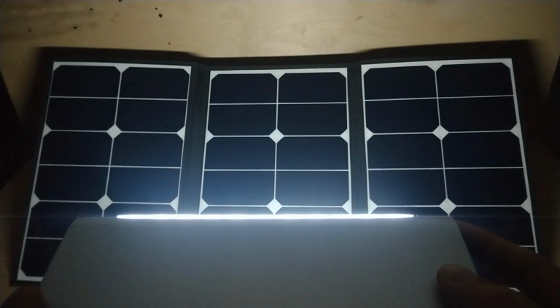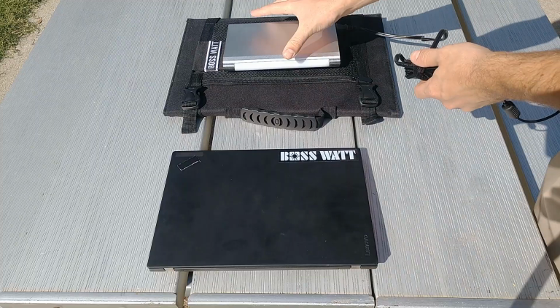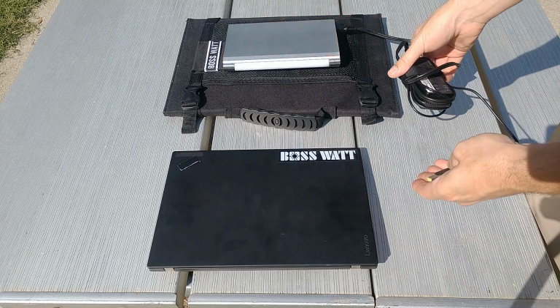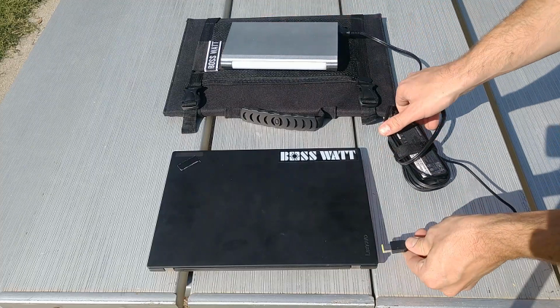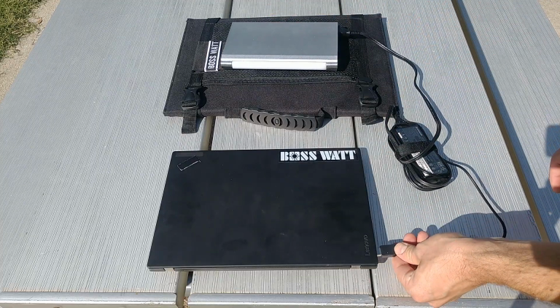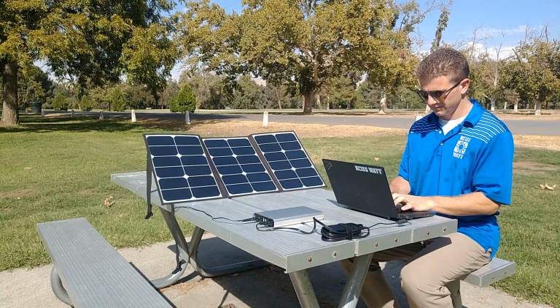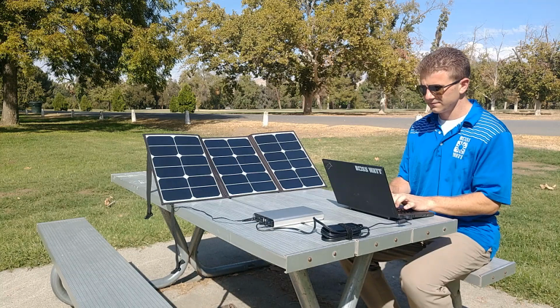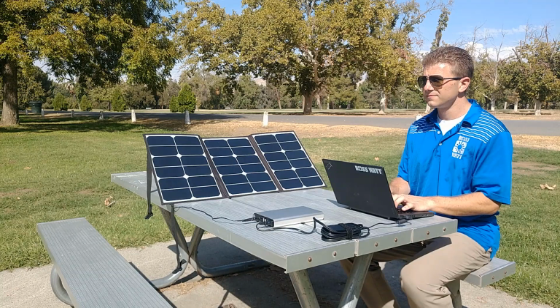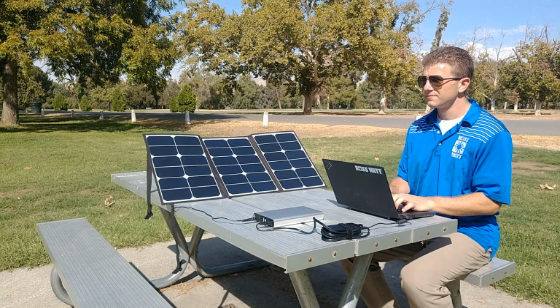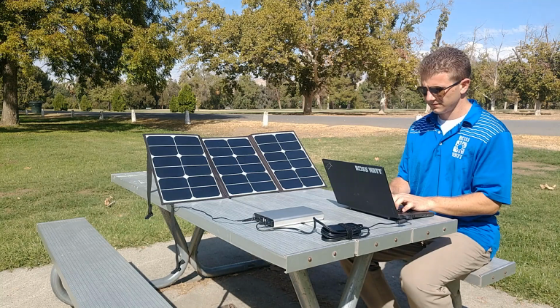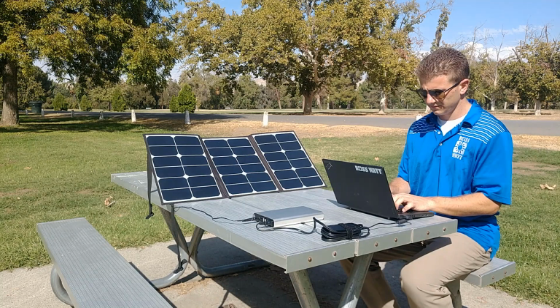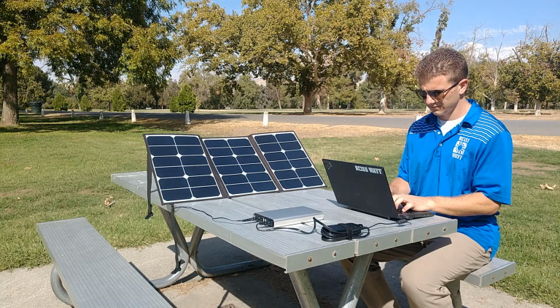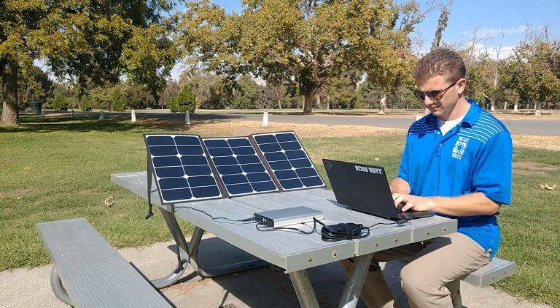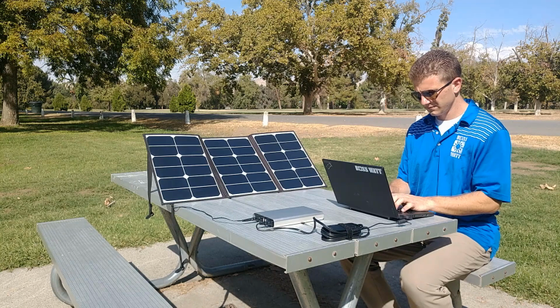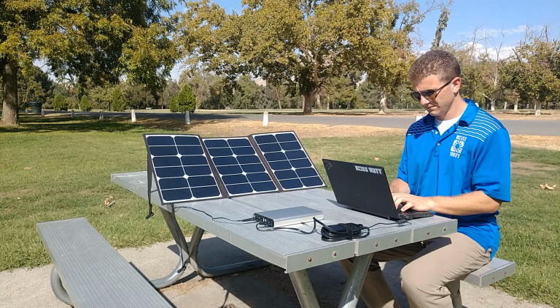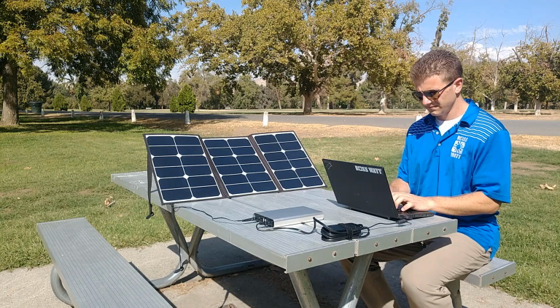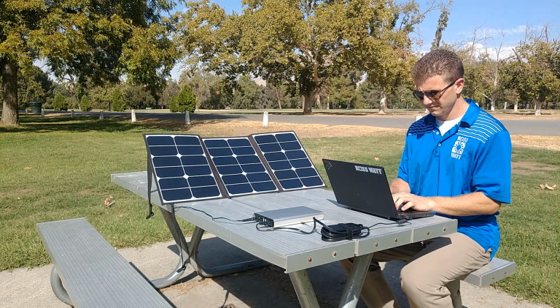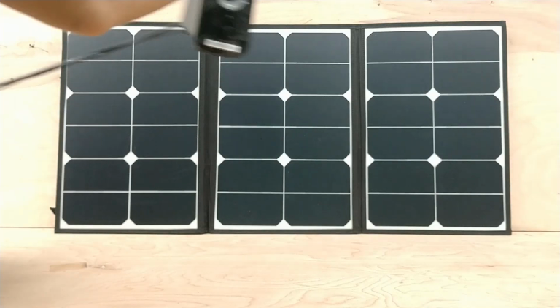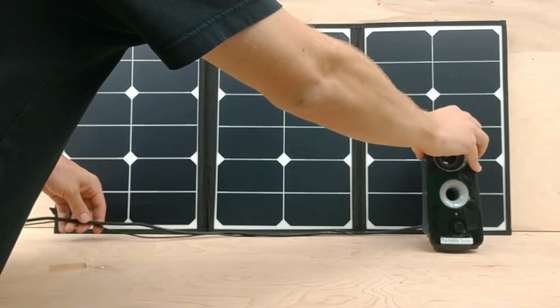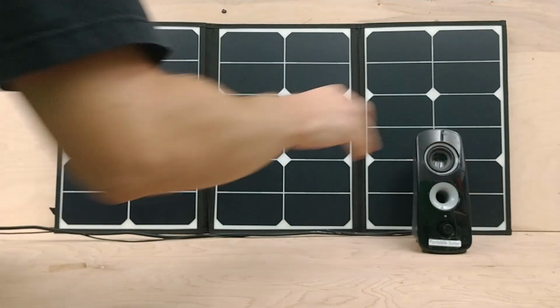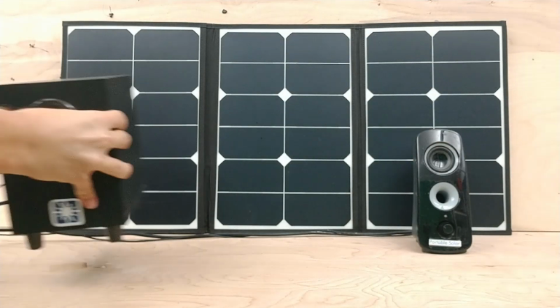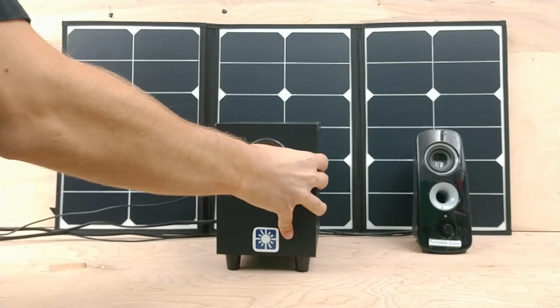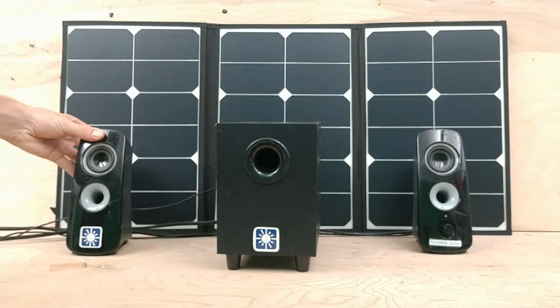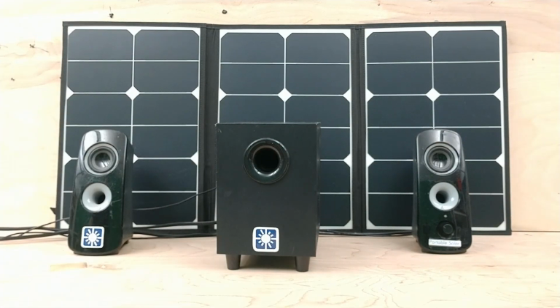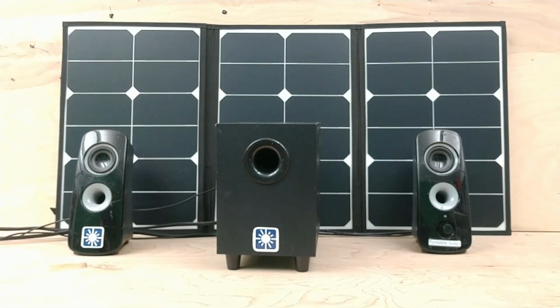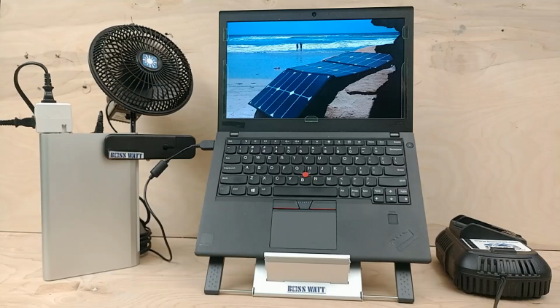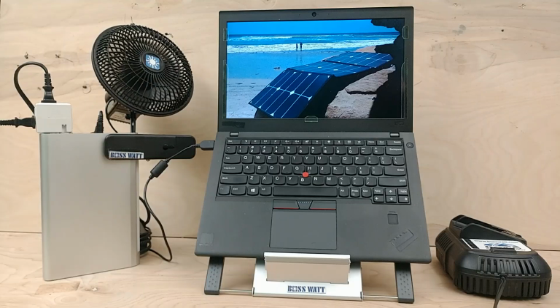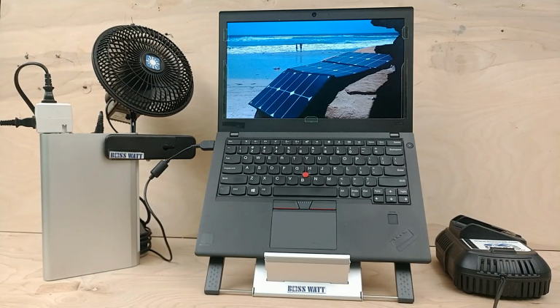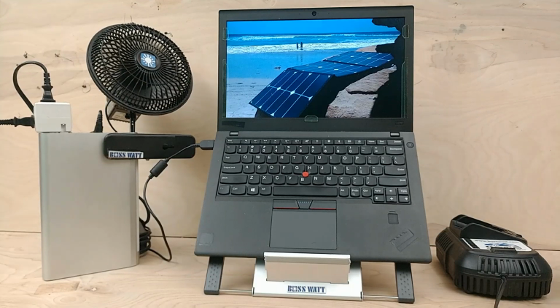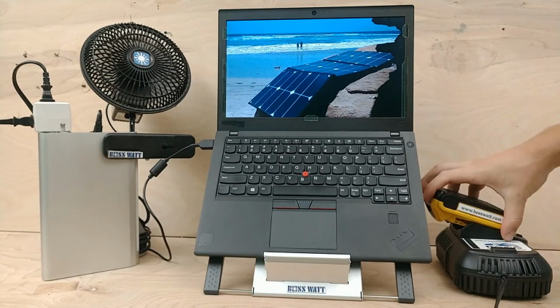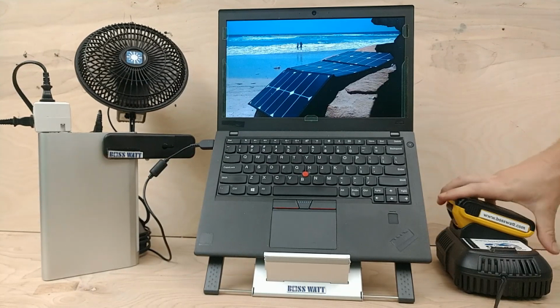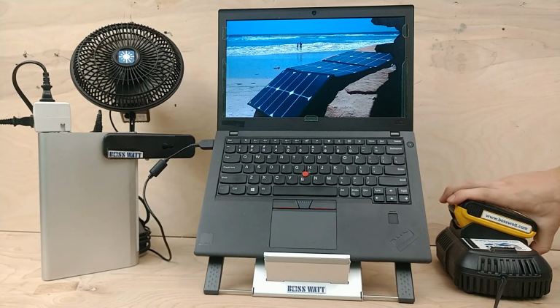You can use the pack on its own or plug in while the battery is charging. It's like having an outlet that's powered from the sun. BossWatt can run speakers, radios, and fans. It's also big enough for laptops and small tools.